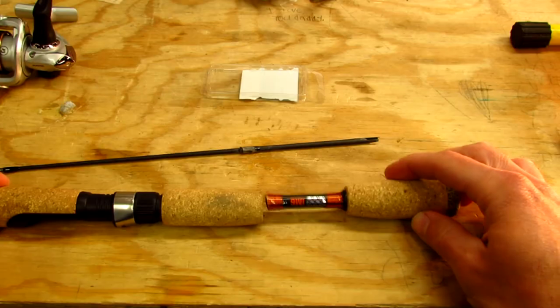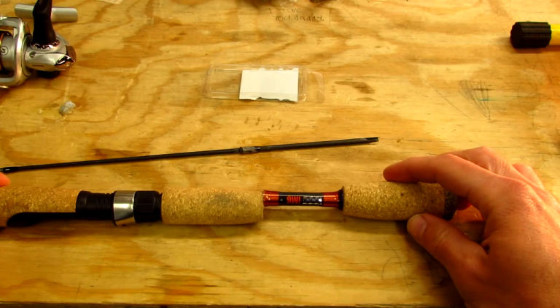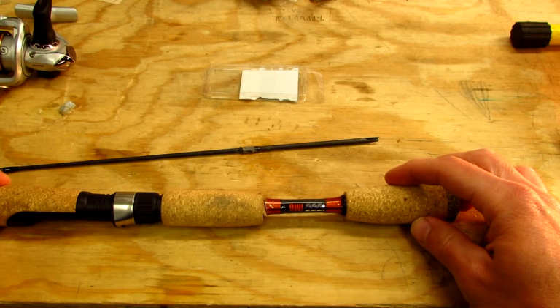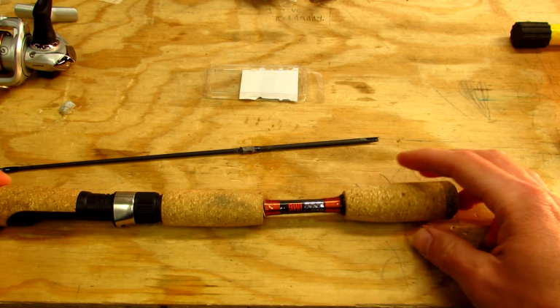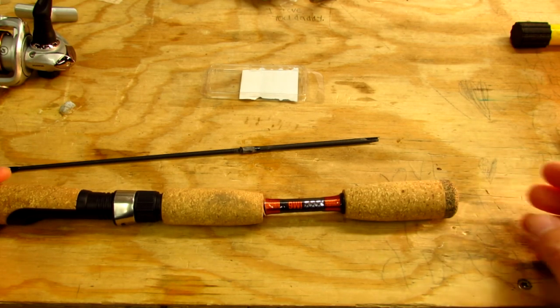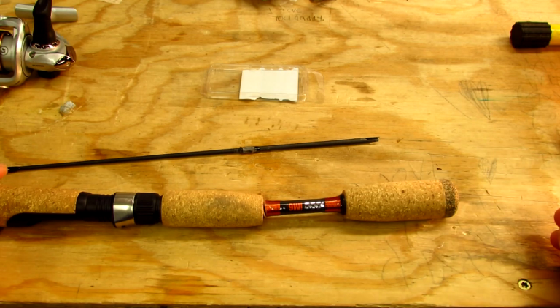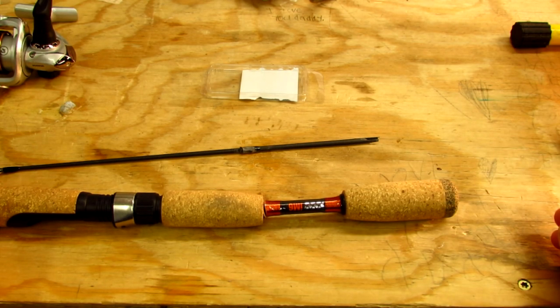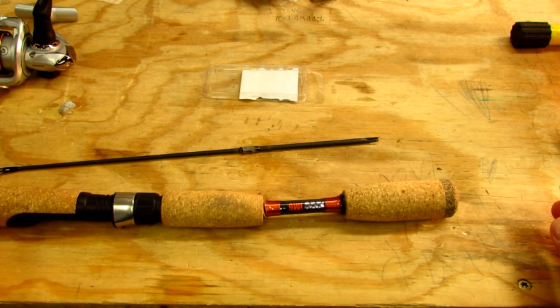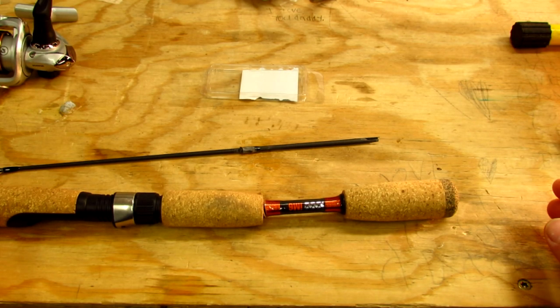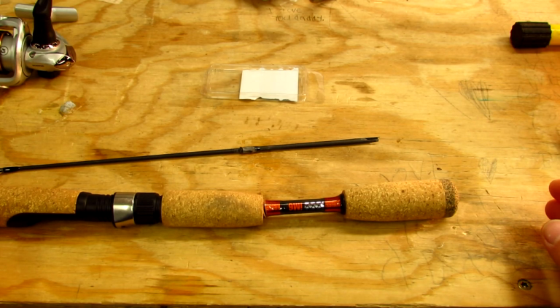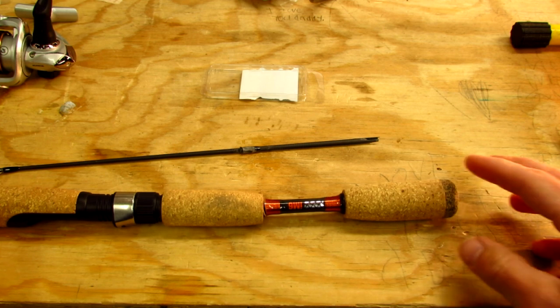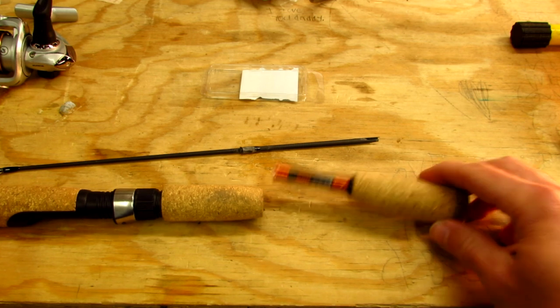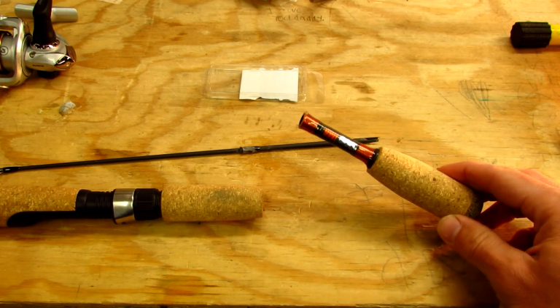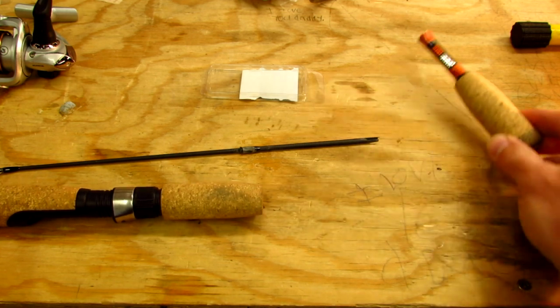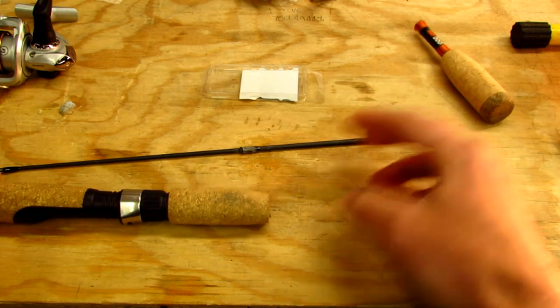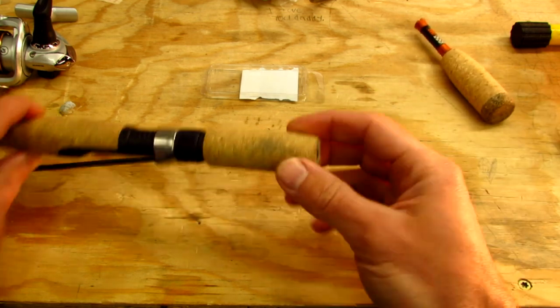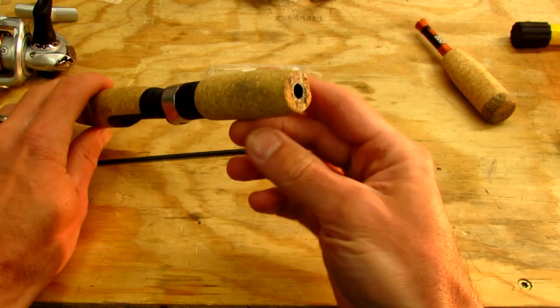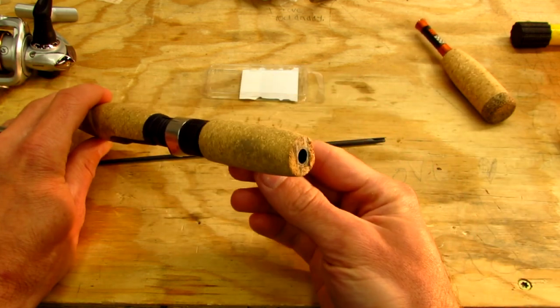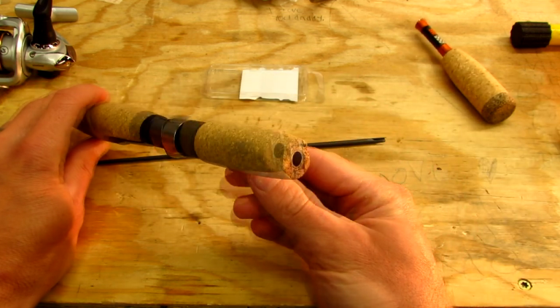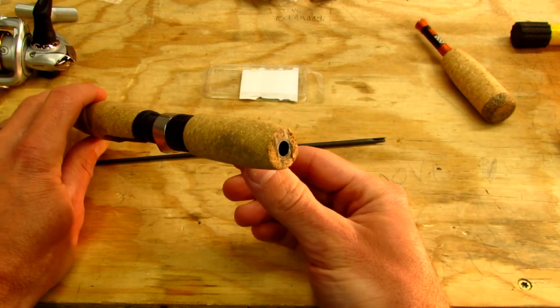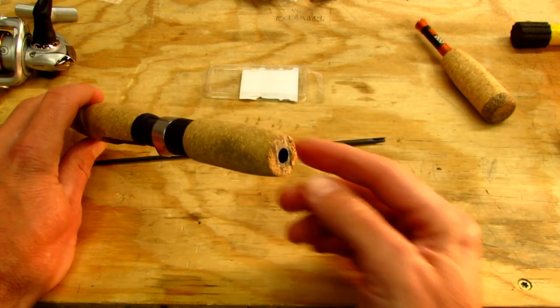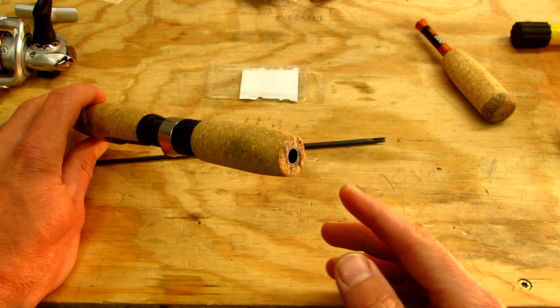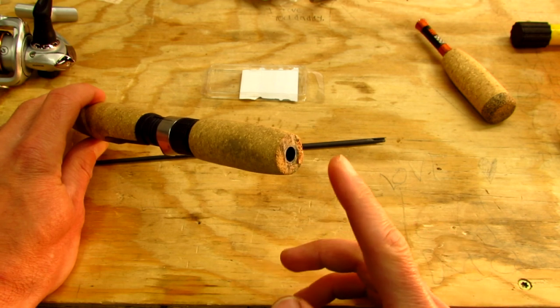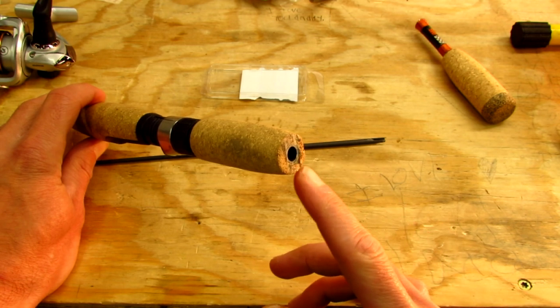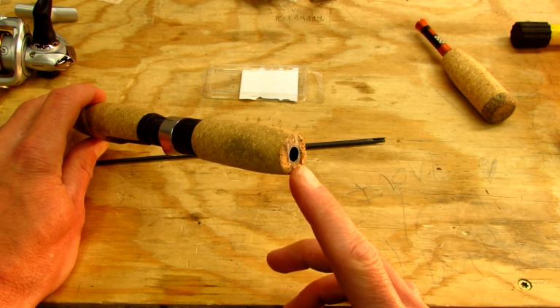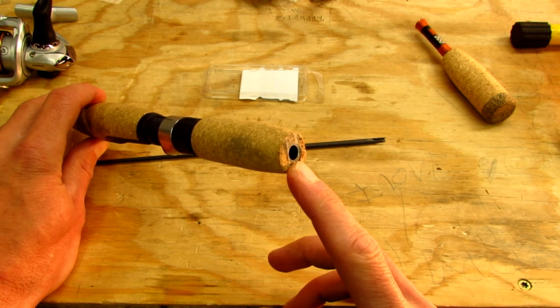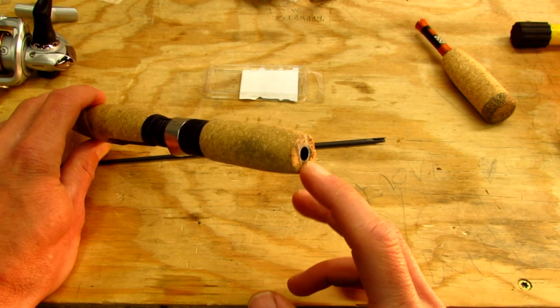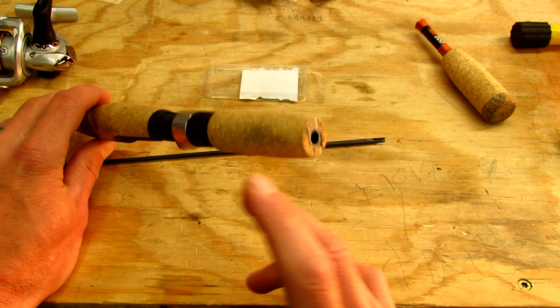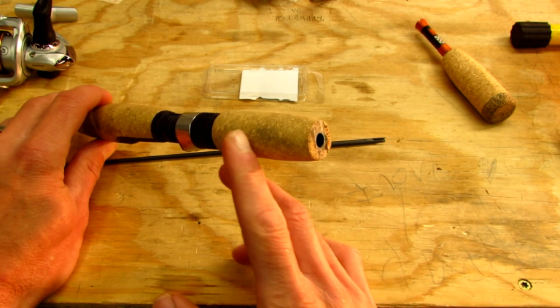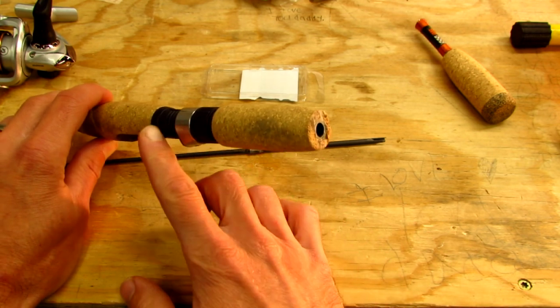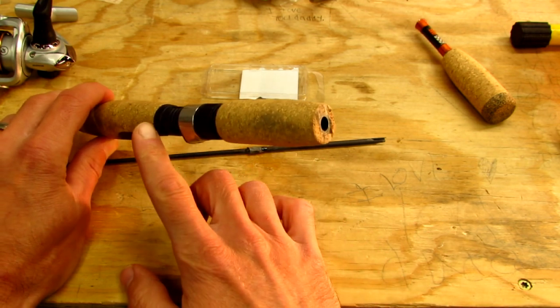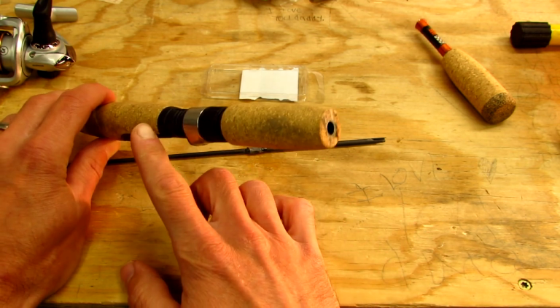I cut the bottom of the handle off because I don't need that much handle with a tiny ice rod anyway, and this gives me a big hole in the bottom to pour epoxy into. The upper section of the rod will slide in from the other side and the epoxy will flow down through the handle to glue it all in place.